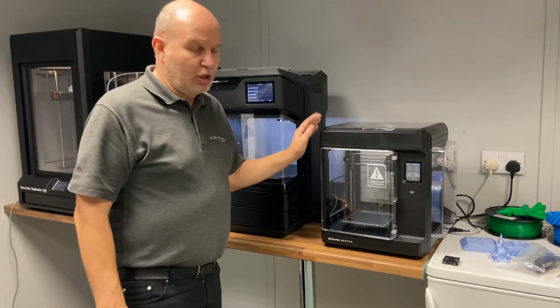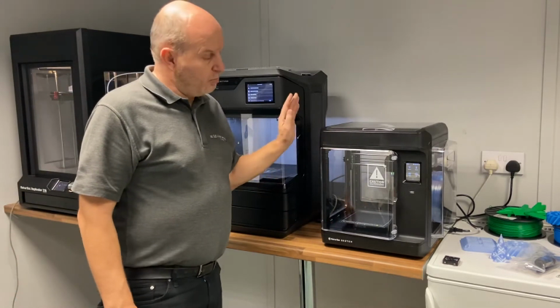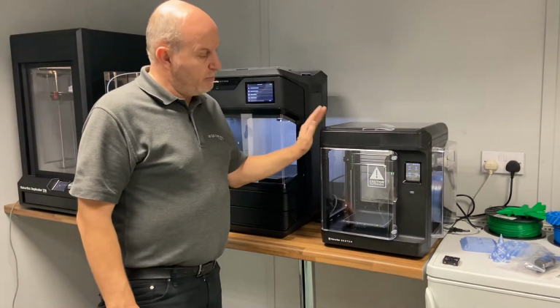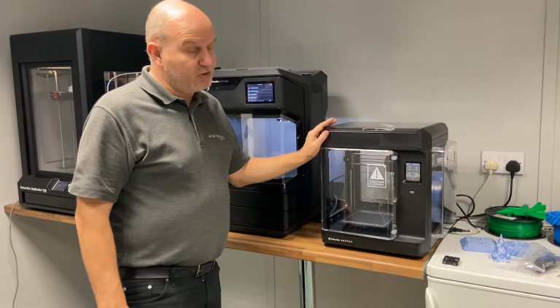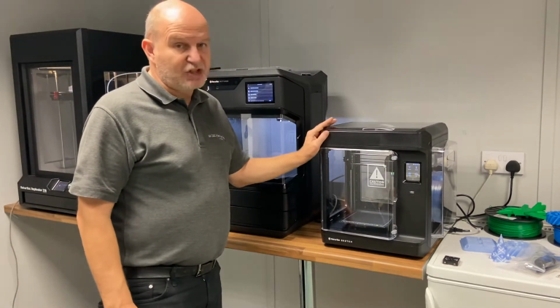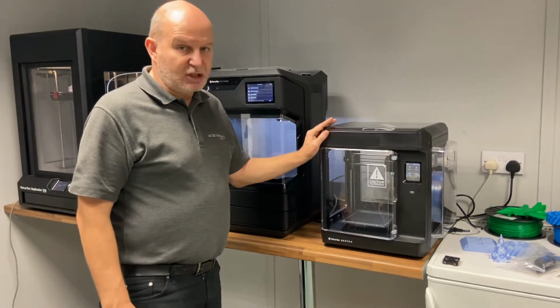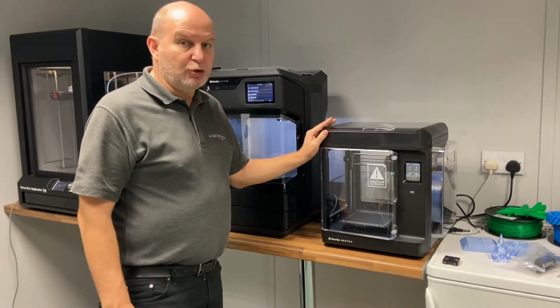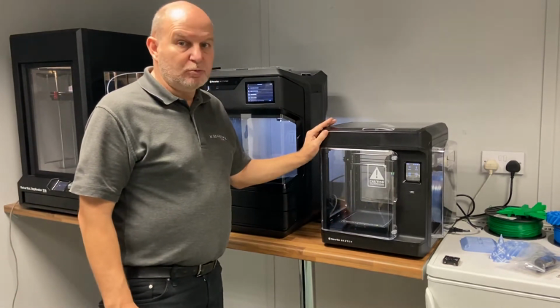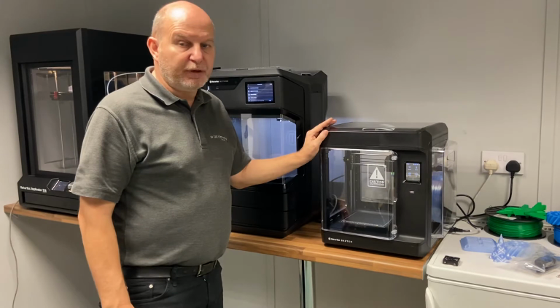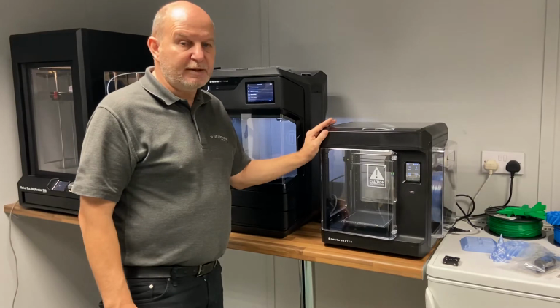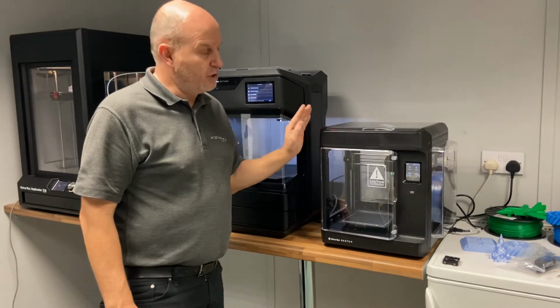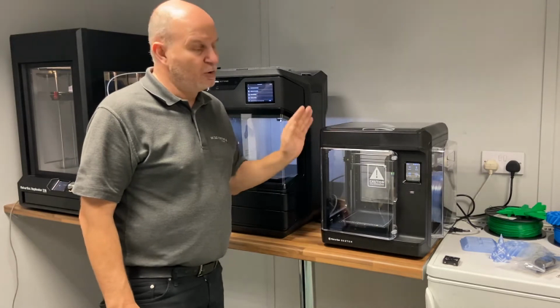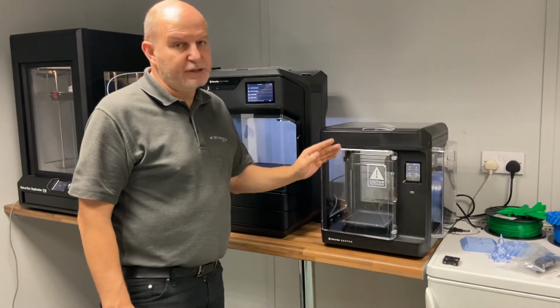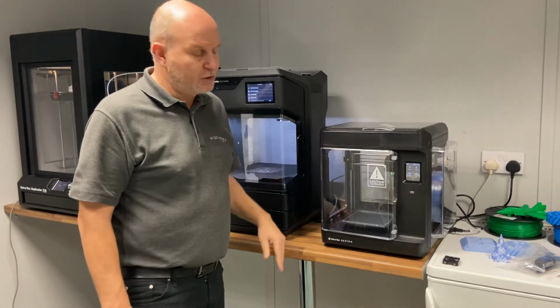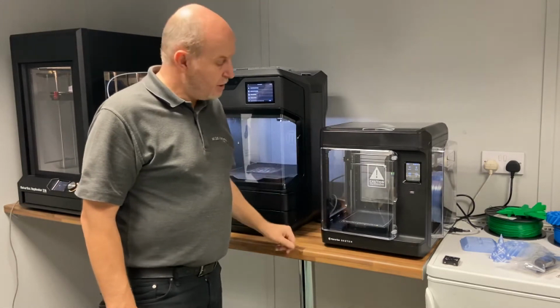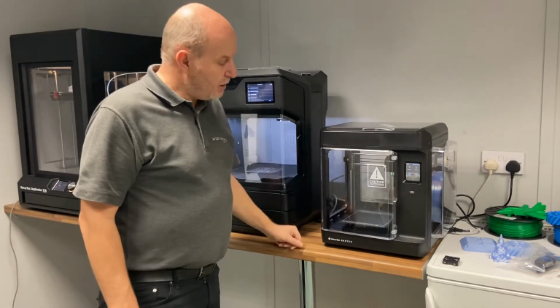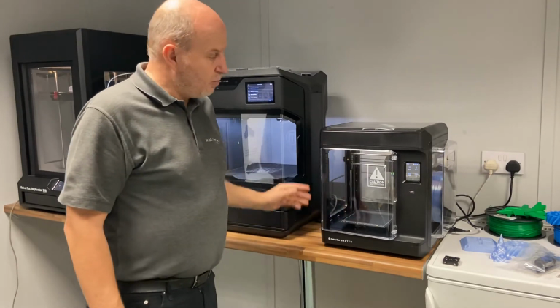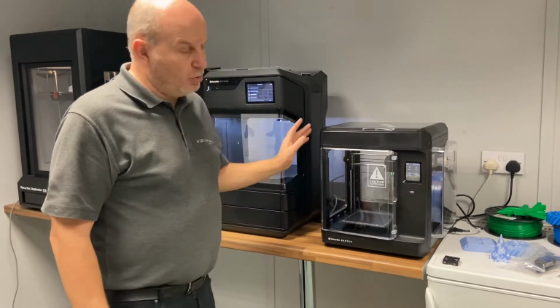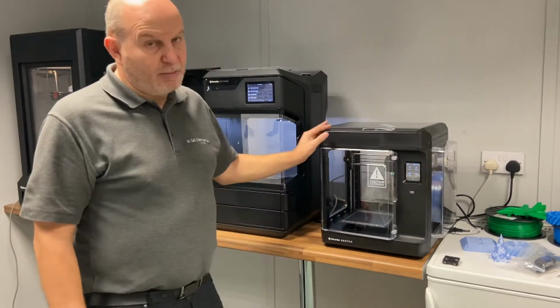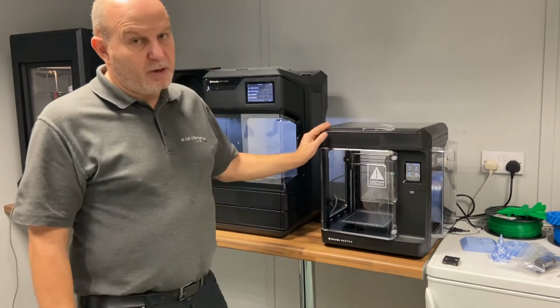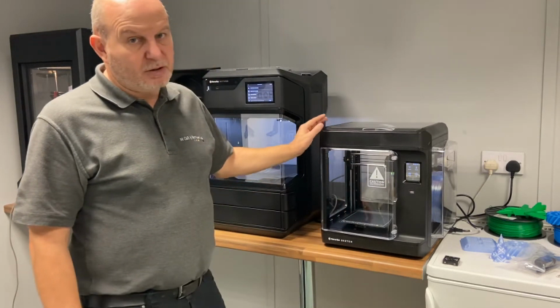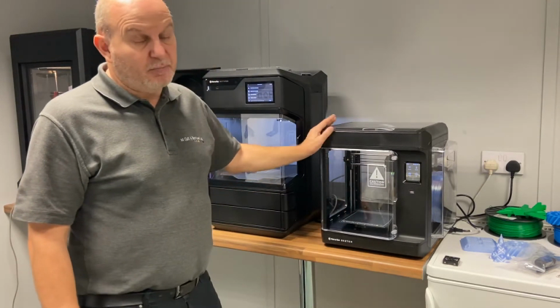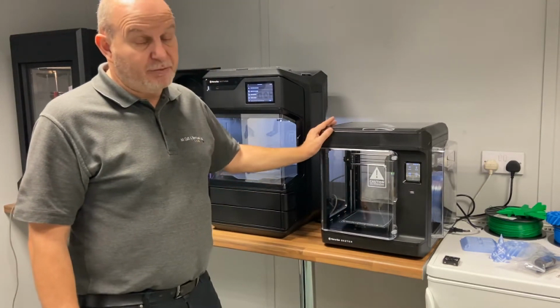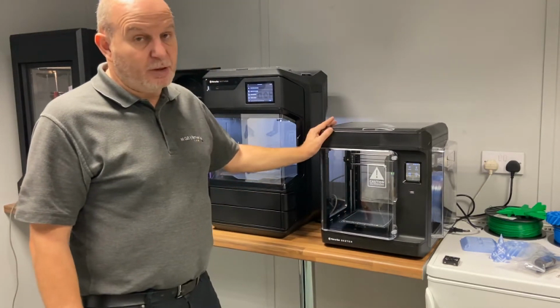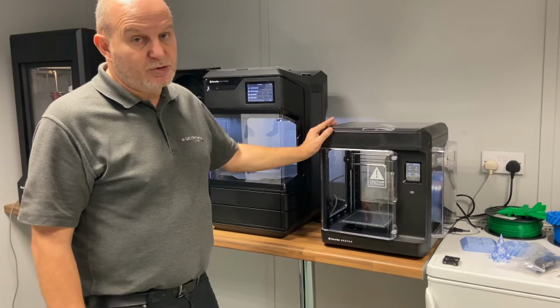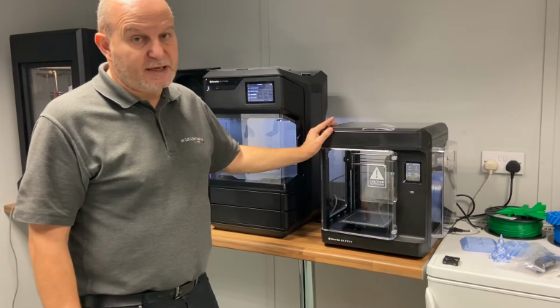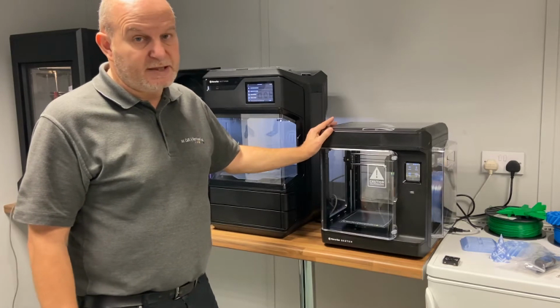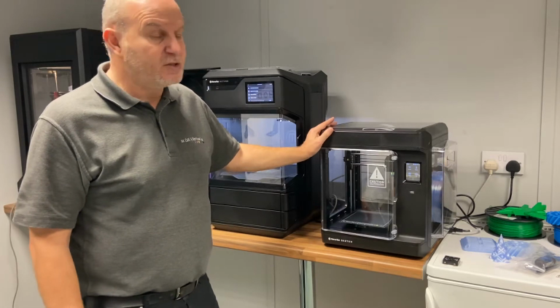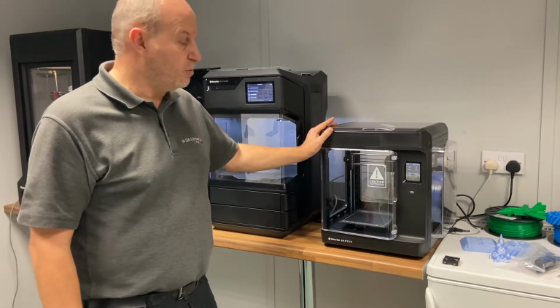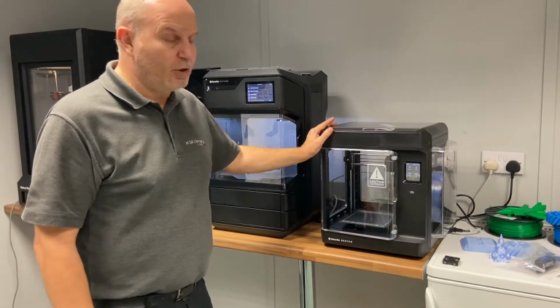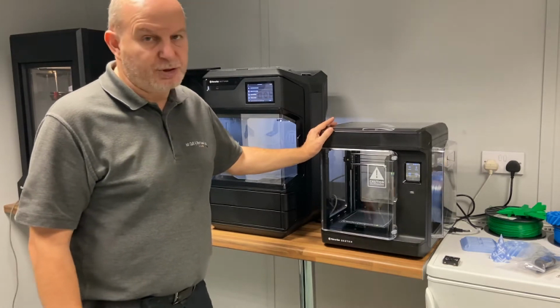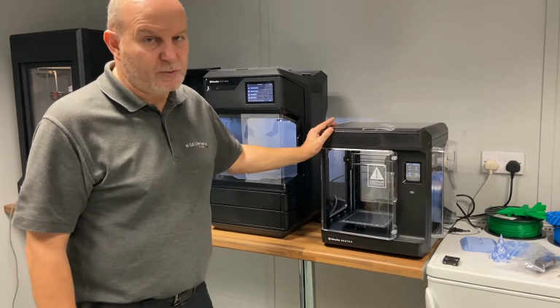We buy the MakerBot Sketch as a dual printer, so you get two printers. But also at MakerBot, at Planet 3D, we're also selling this as a single printer as well.